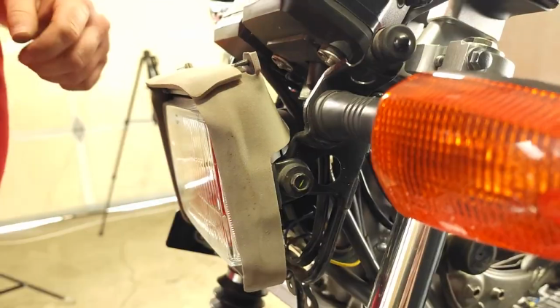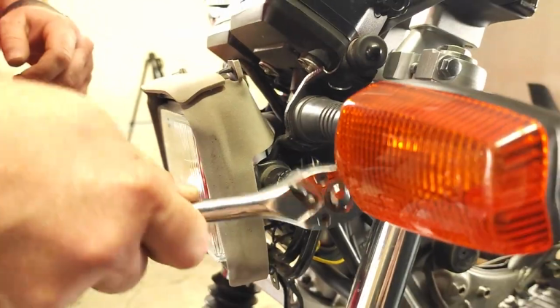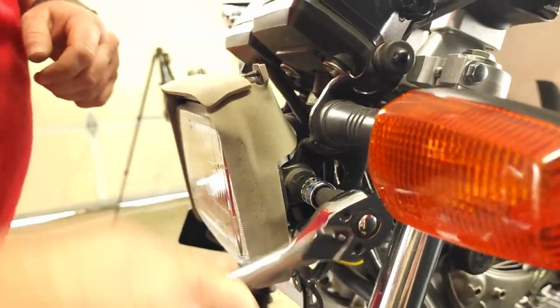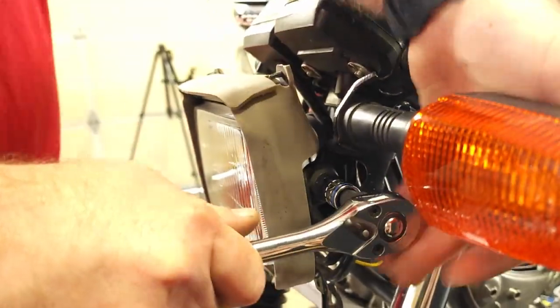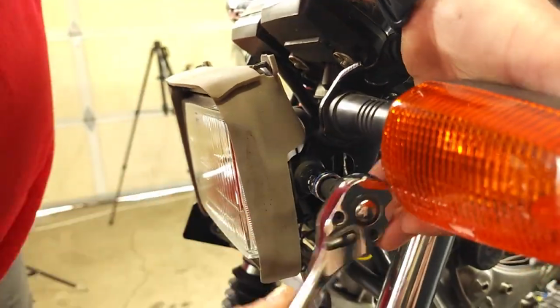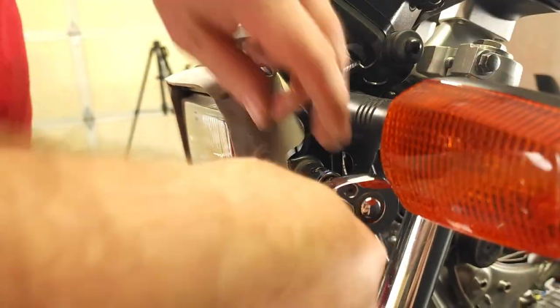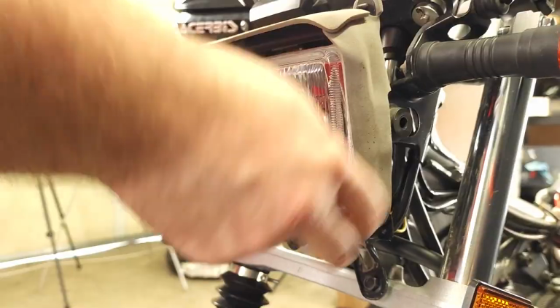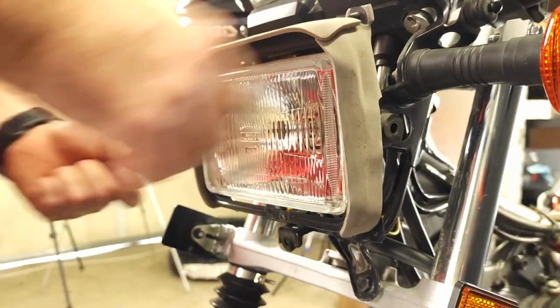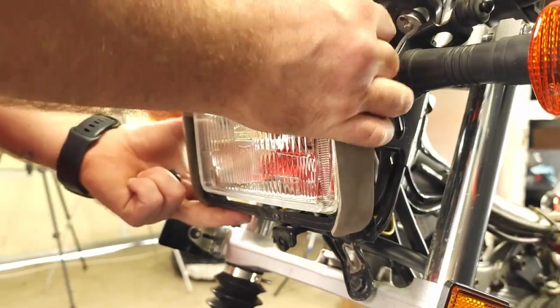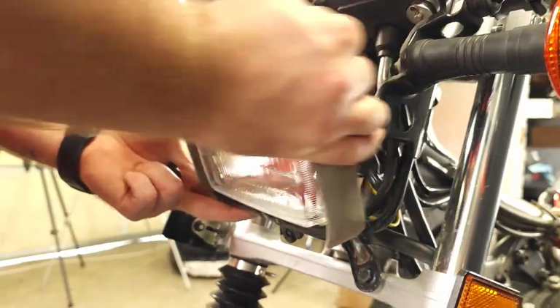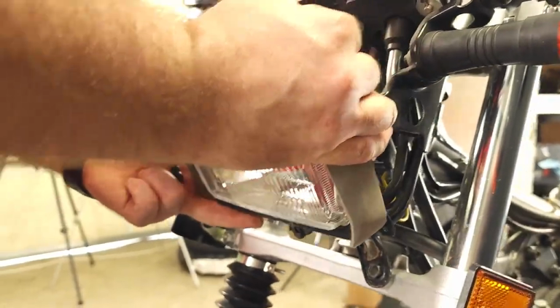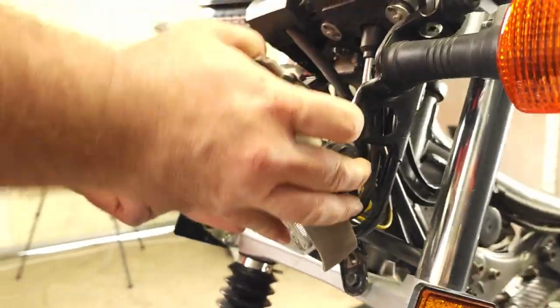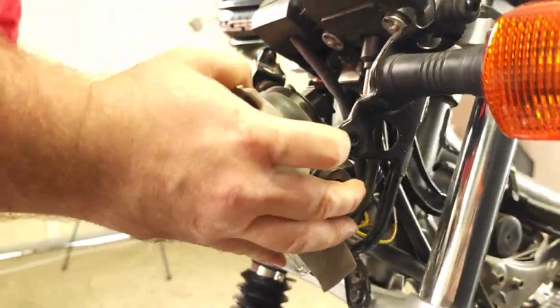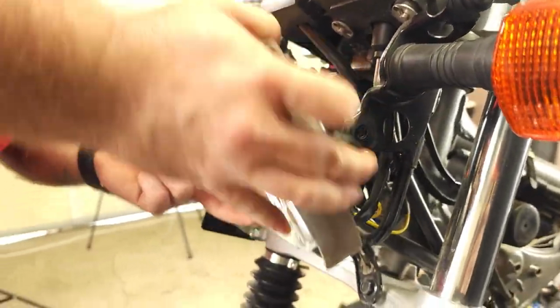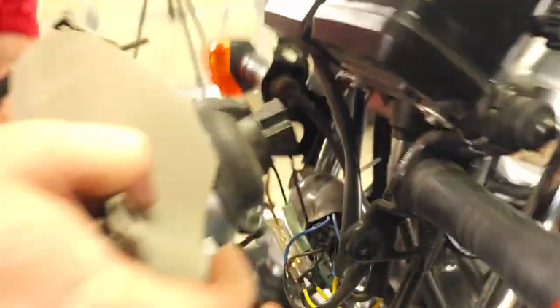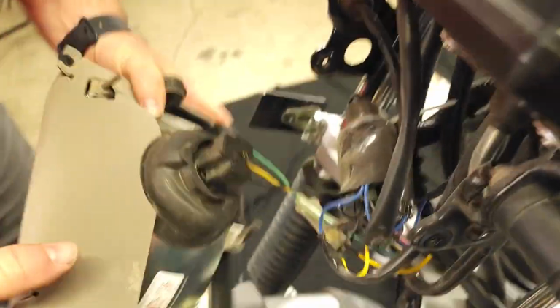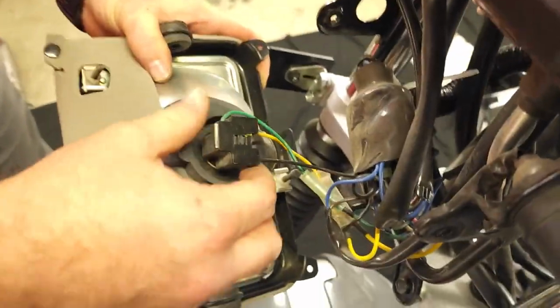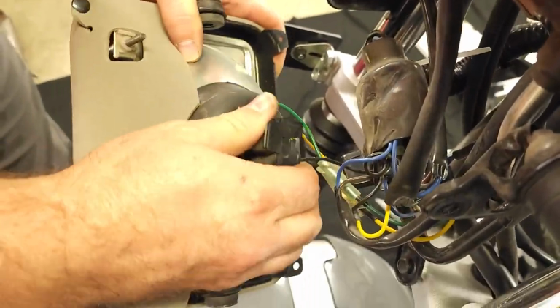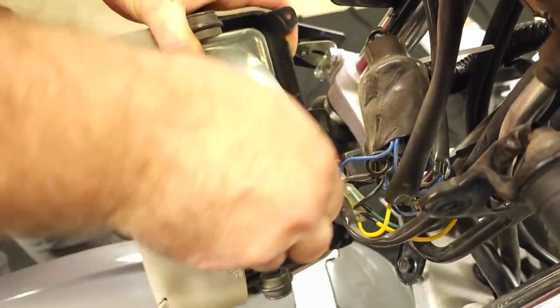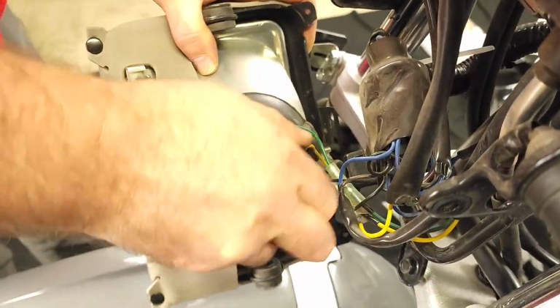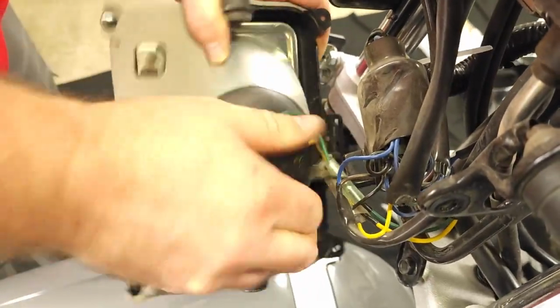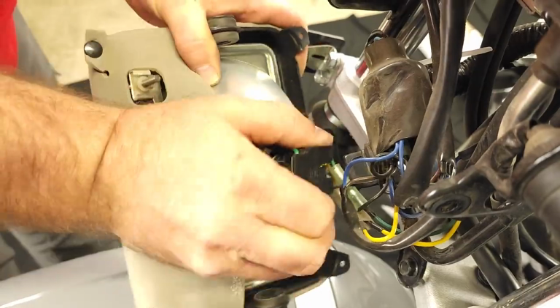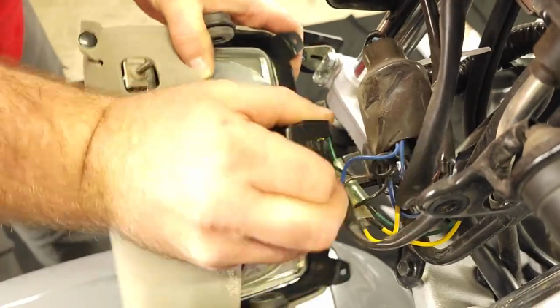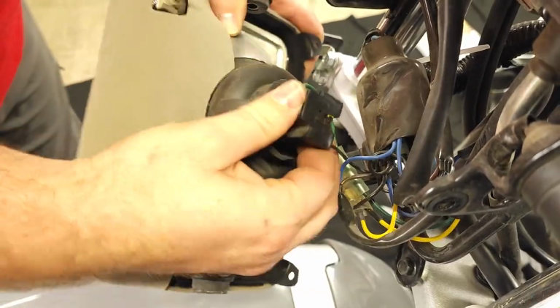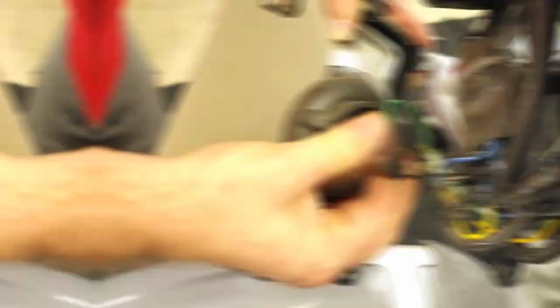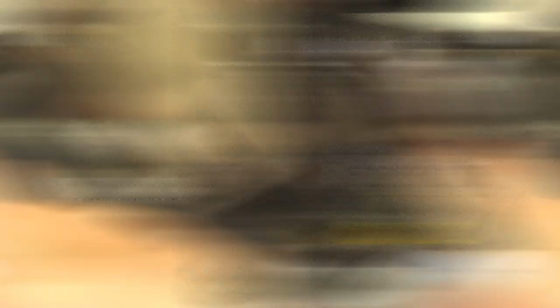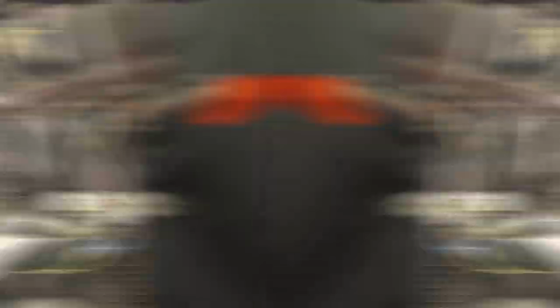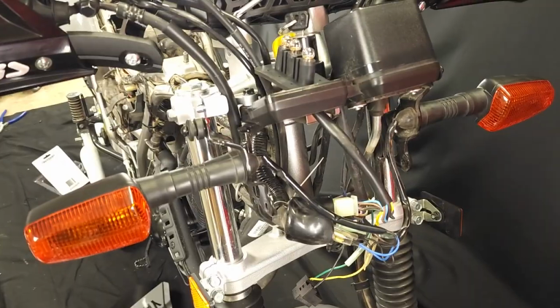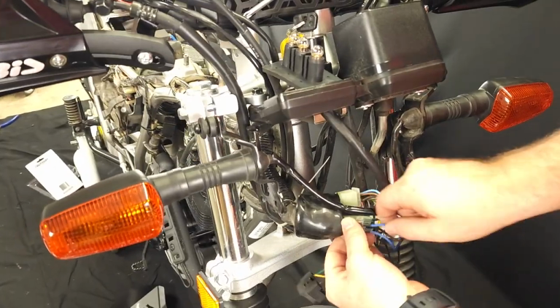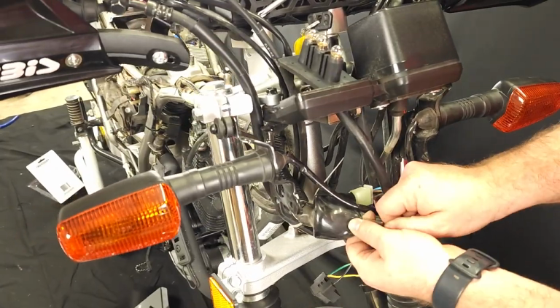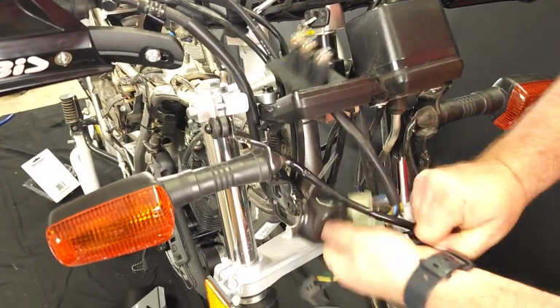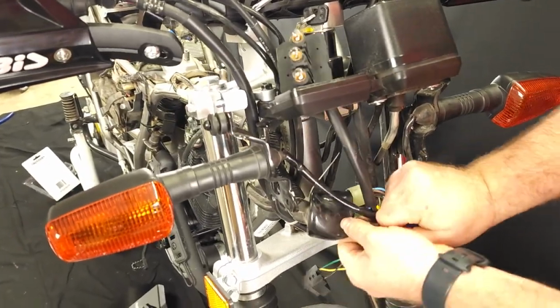To remove the headlight, you'll need a 10mm socket. Remove the bolts located on the sides of the headlight assembly. Gently pull the headlight out and unplug the electrical connector. Set it aside somewhere safe that it won't fall down from.